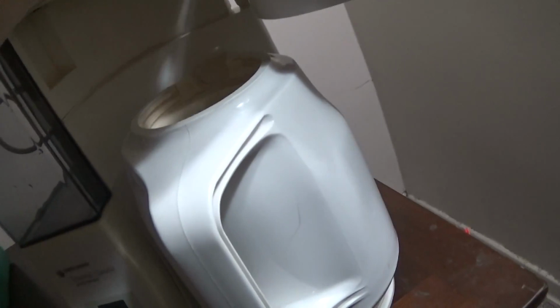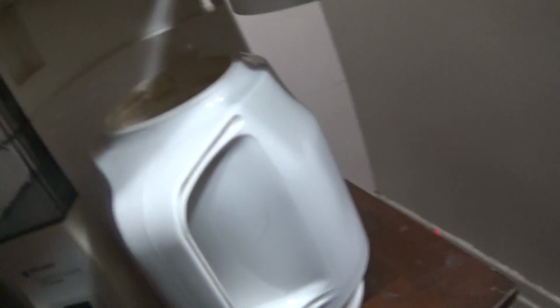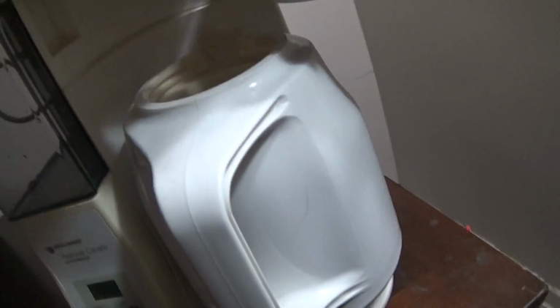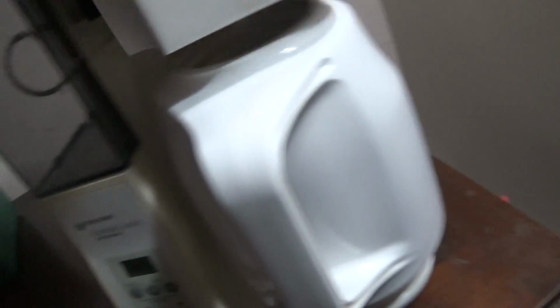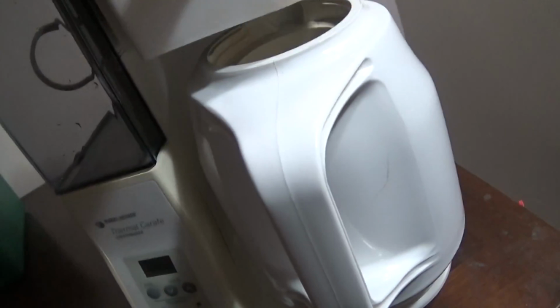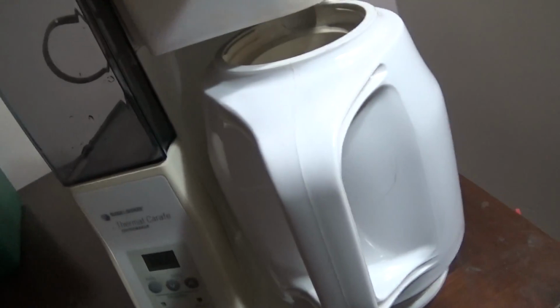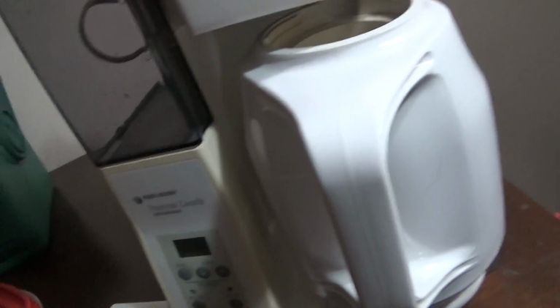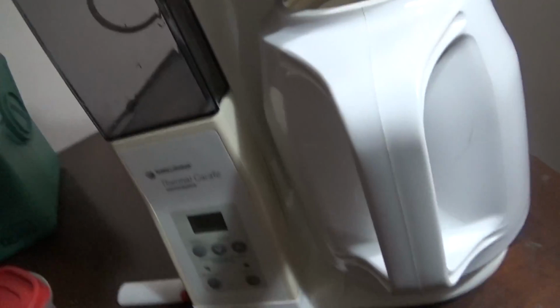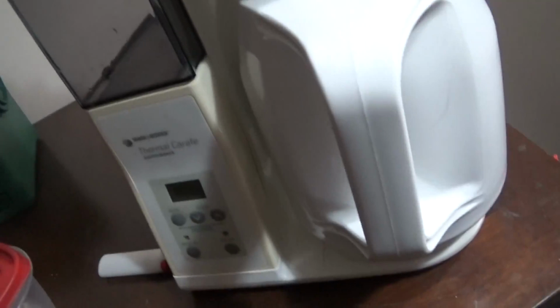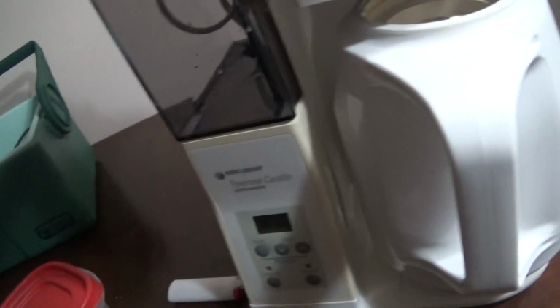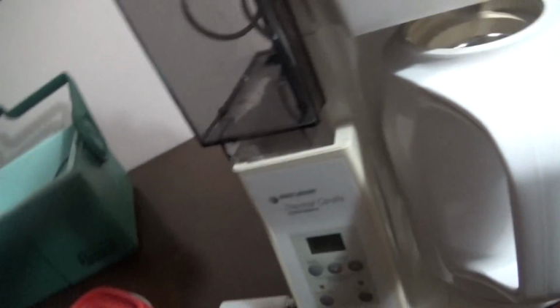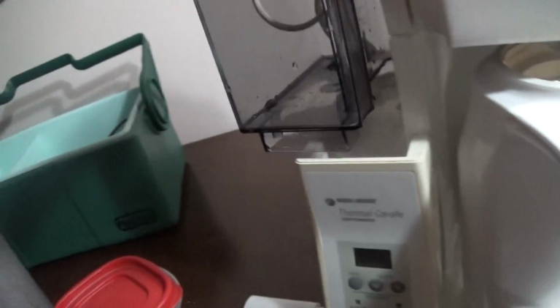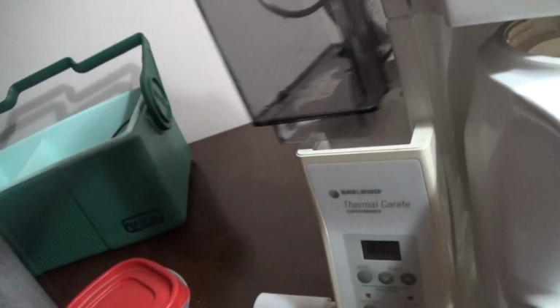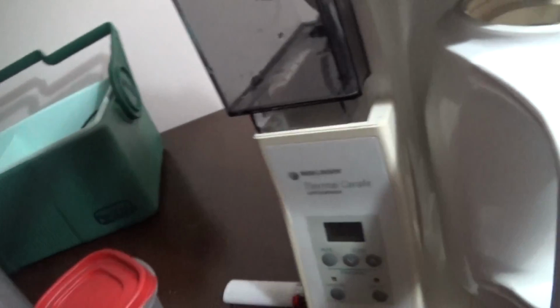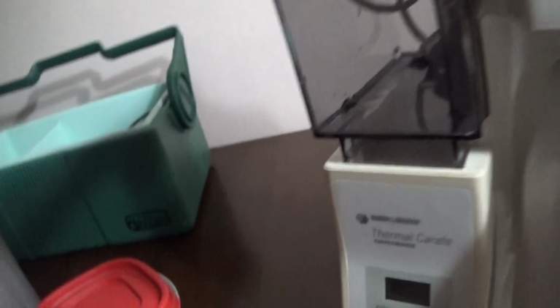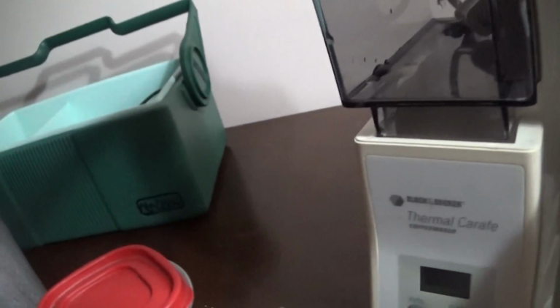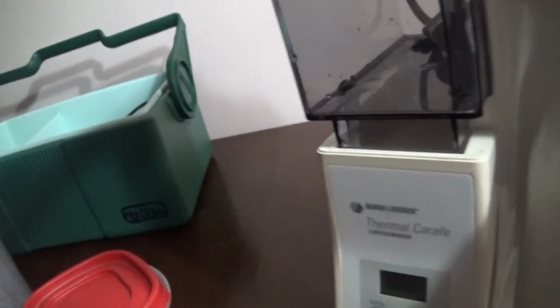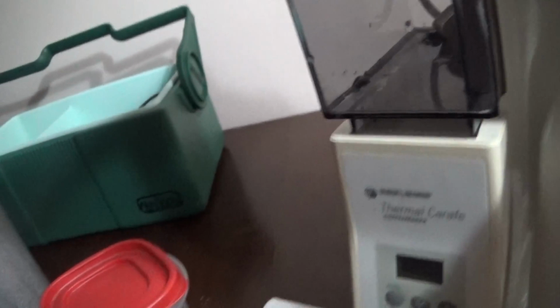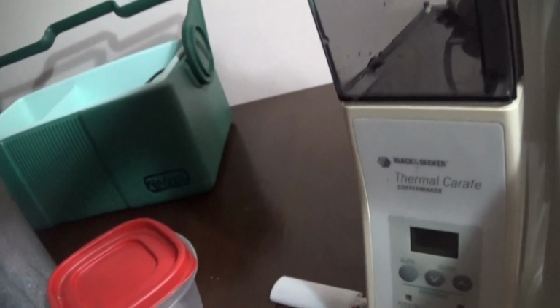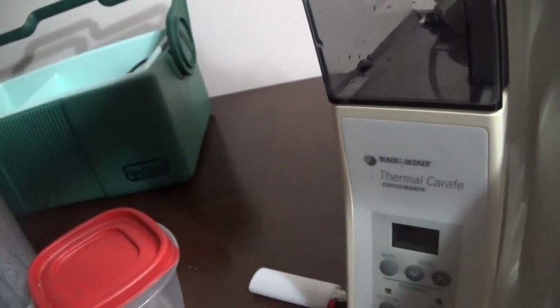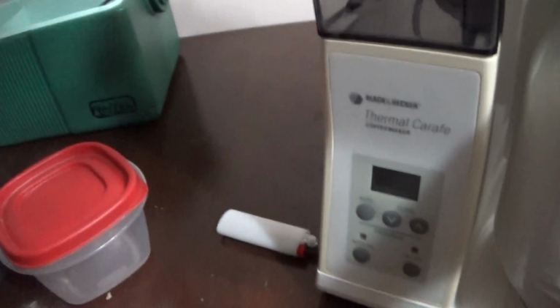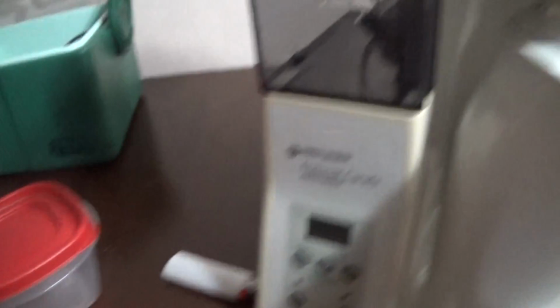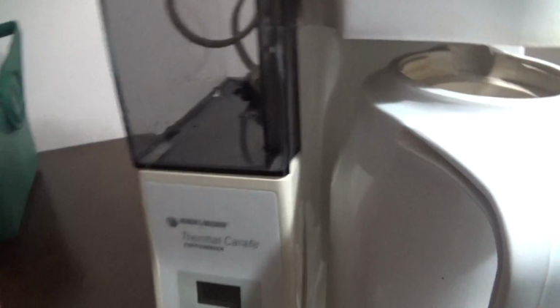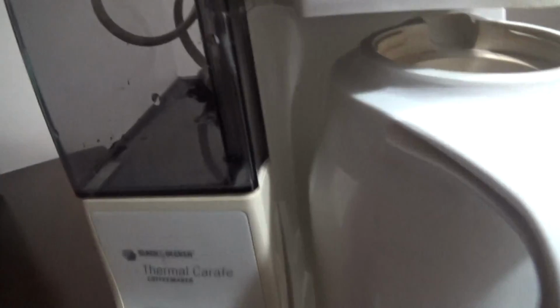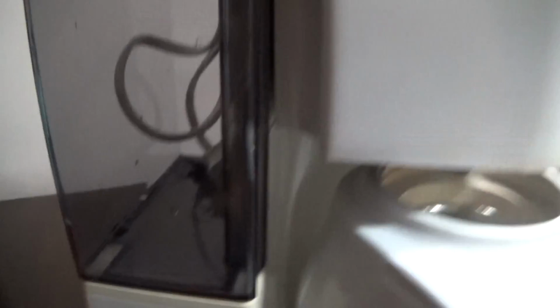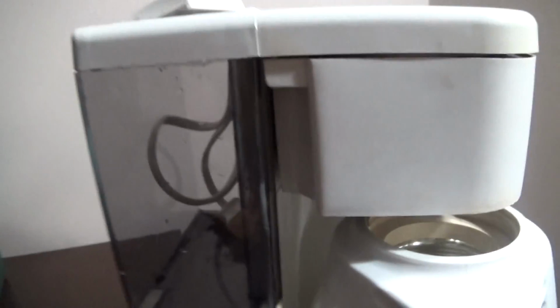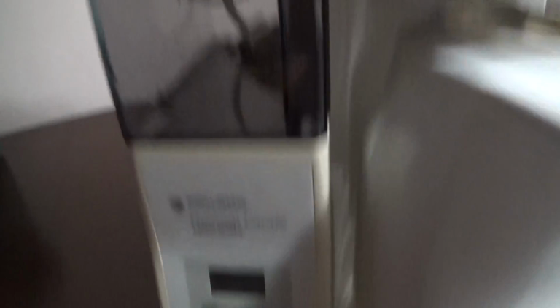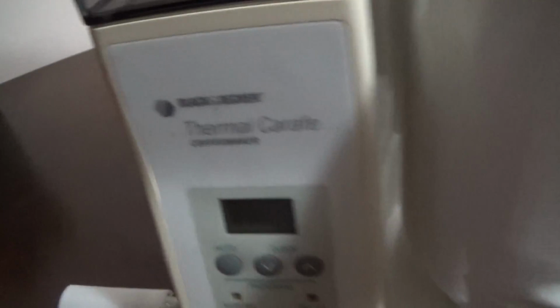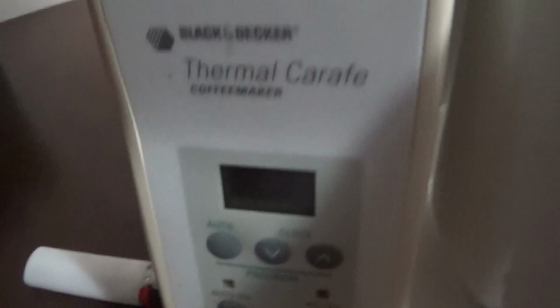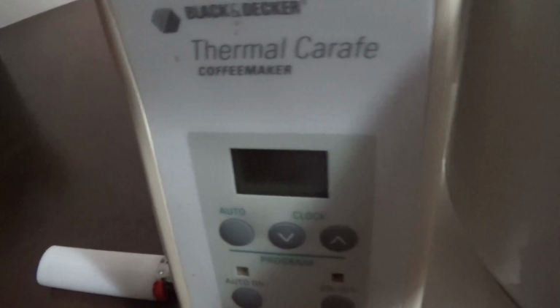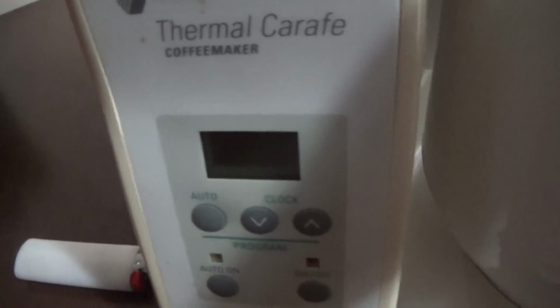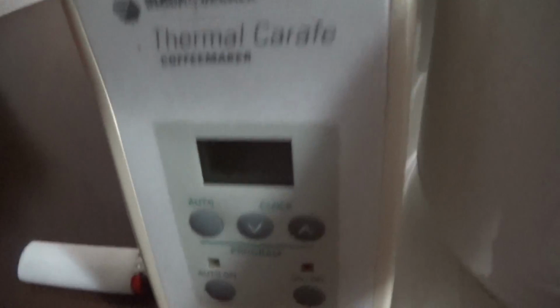You just screw the lid on. Then you take out the drawer of water. It's pretty easy. Got a nice clock. It's on eBay for about fifty bucks. That's my video.